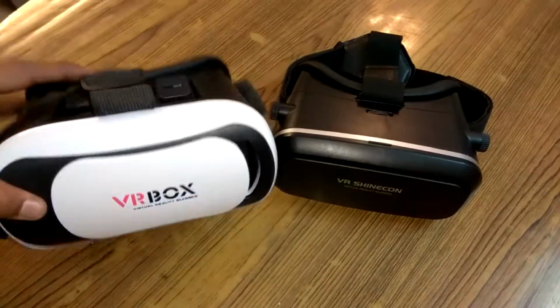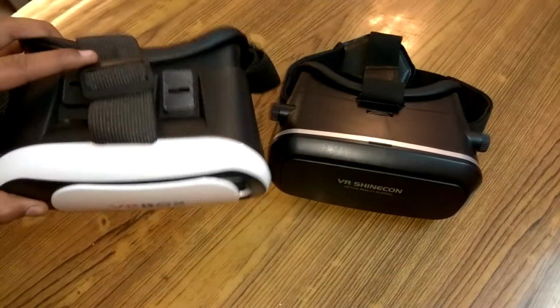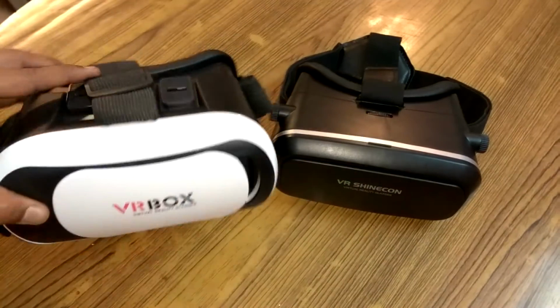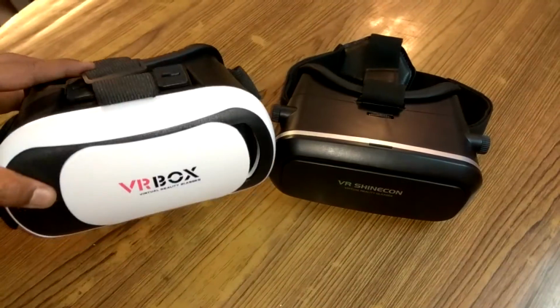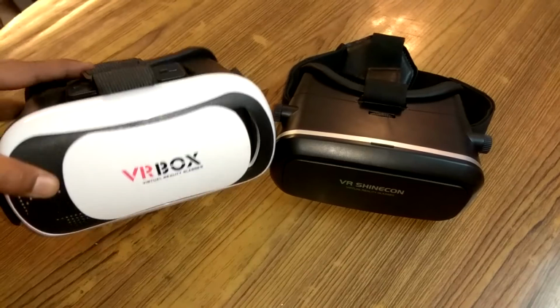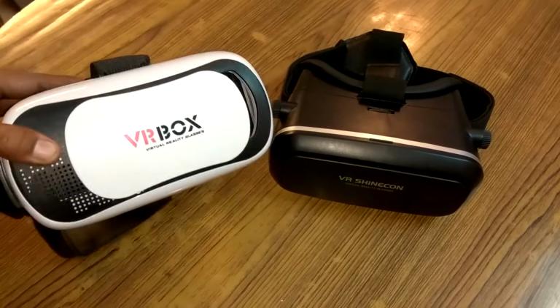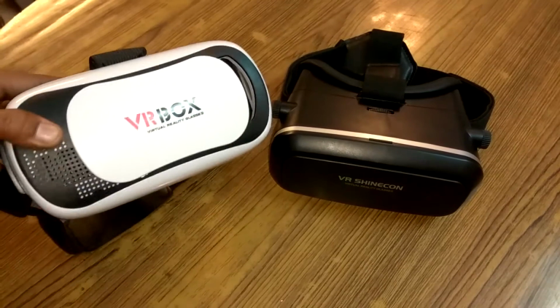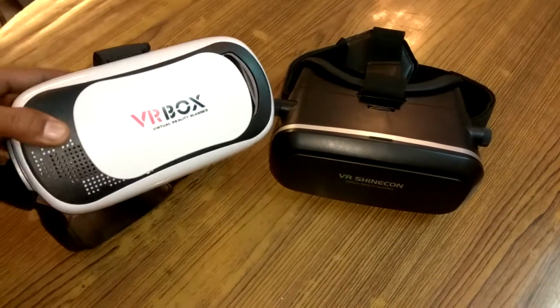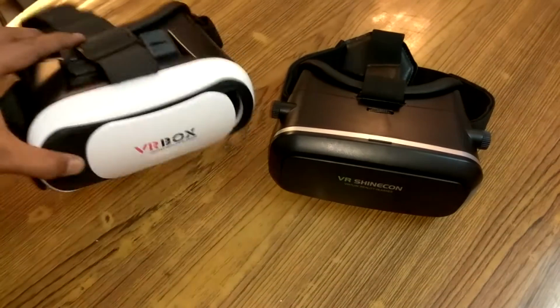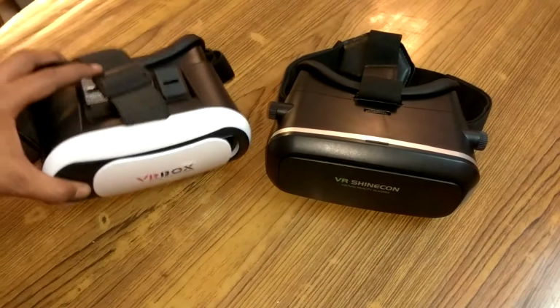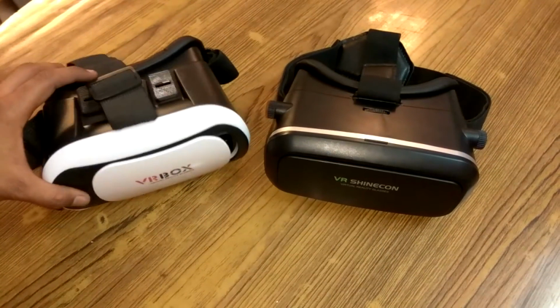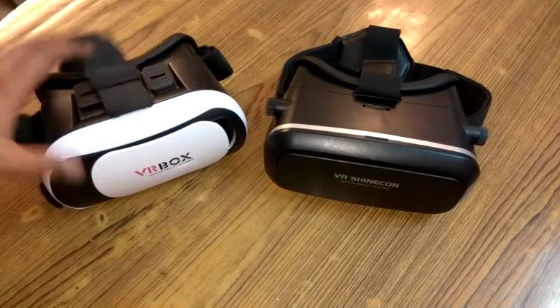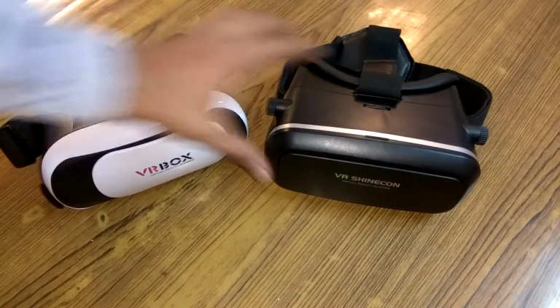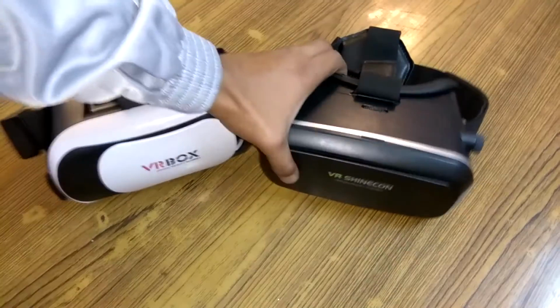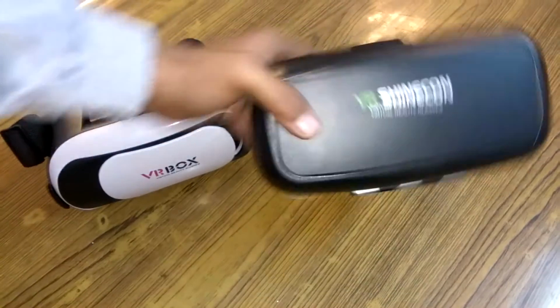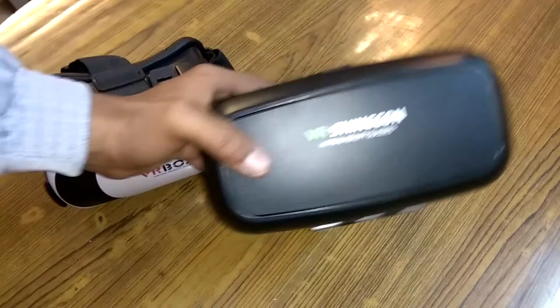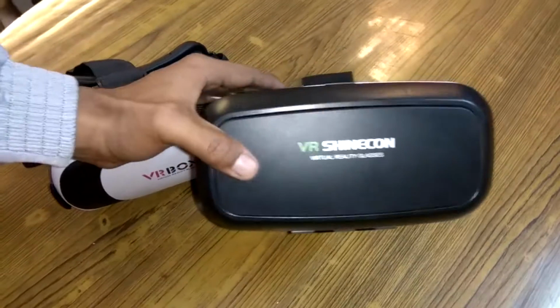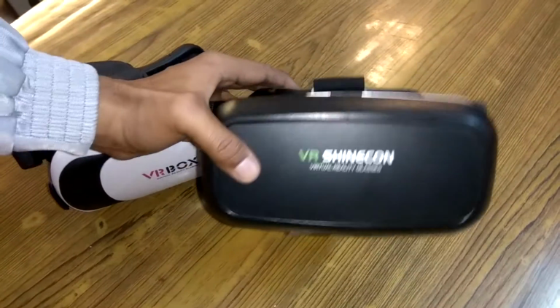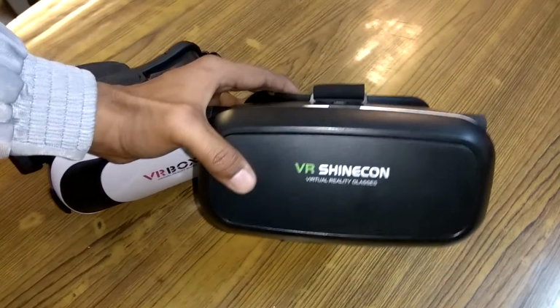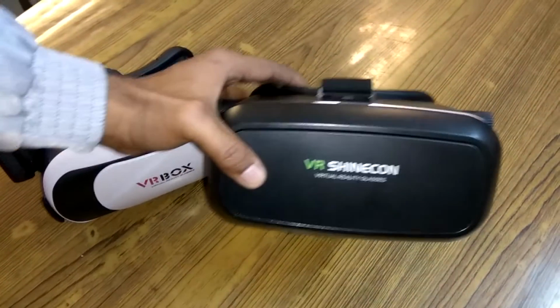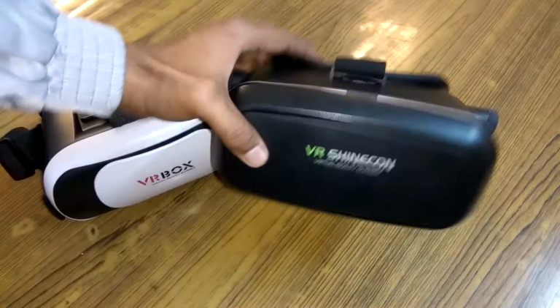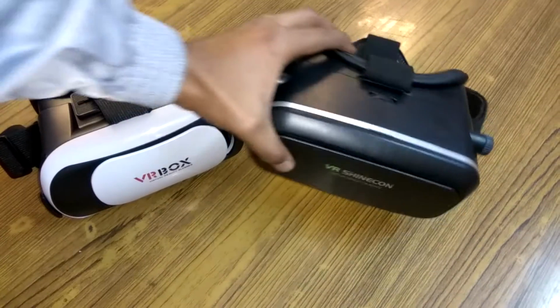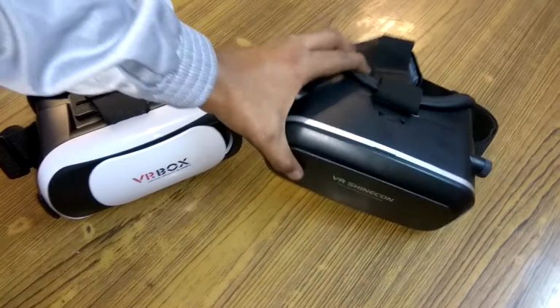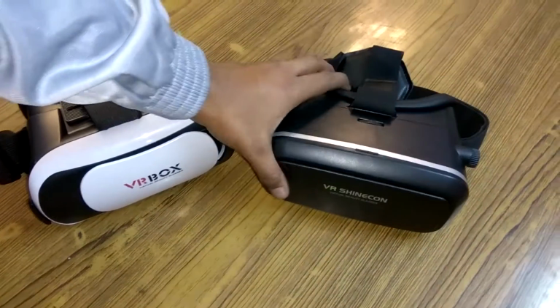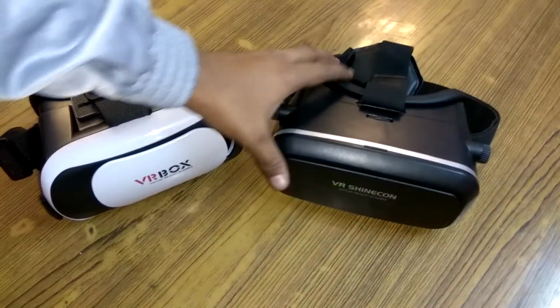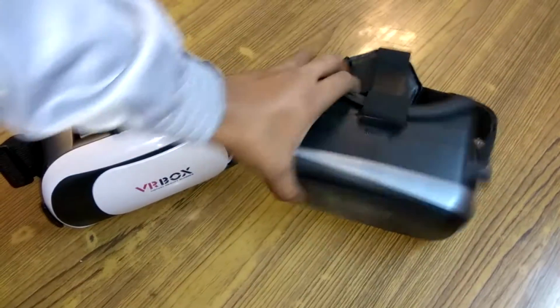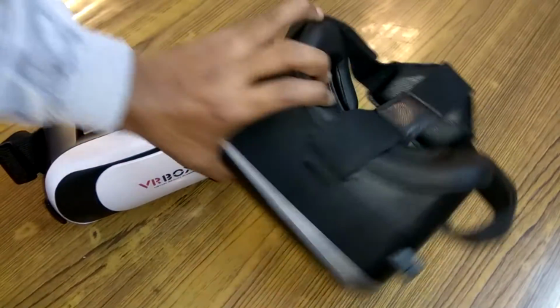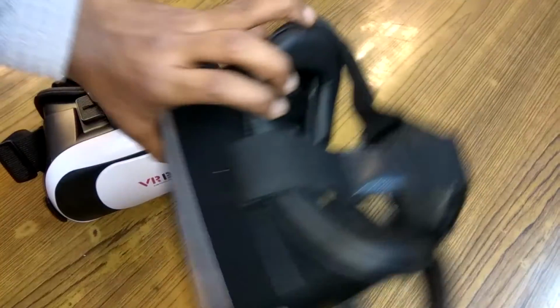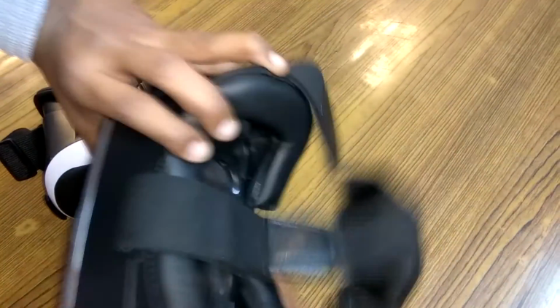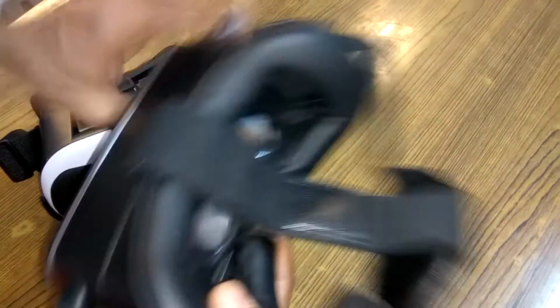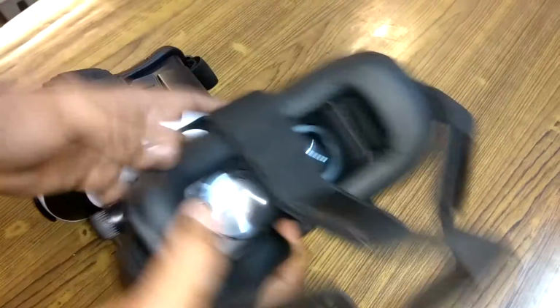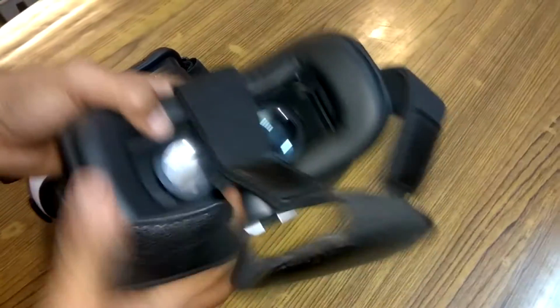The VR Shinecon comes for a price tag of 1000 Indian rupees, and the VR Box comes for 4000 Indian rupees — this one being the branded one.